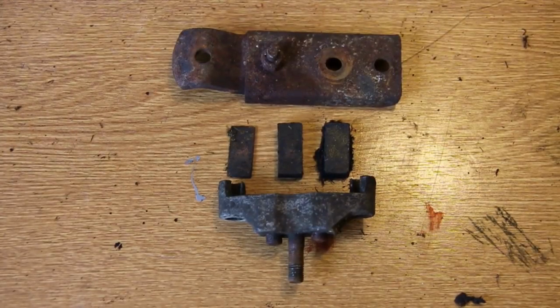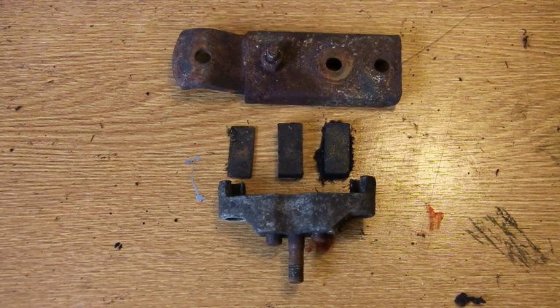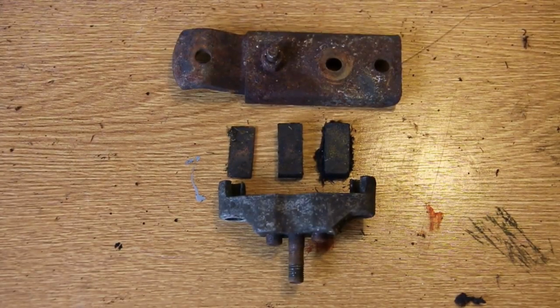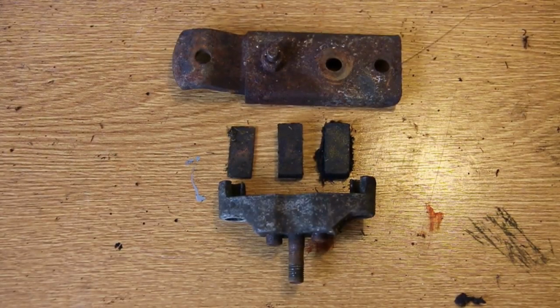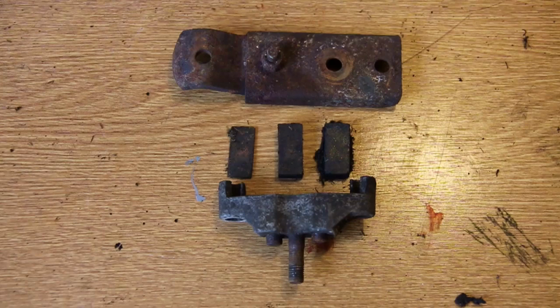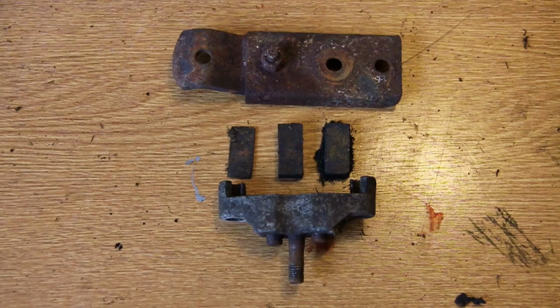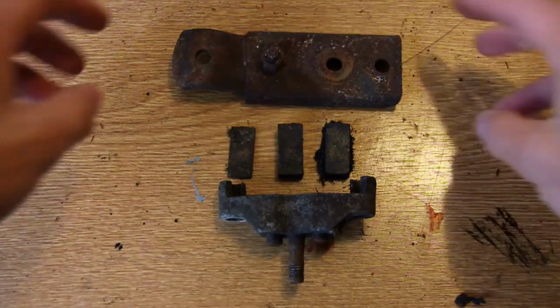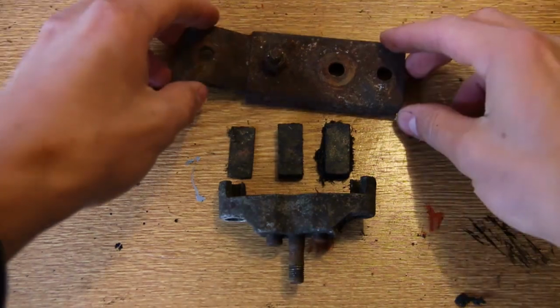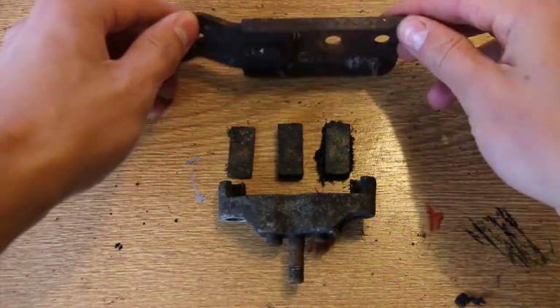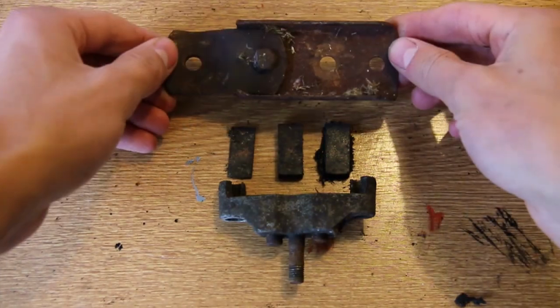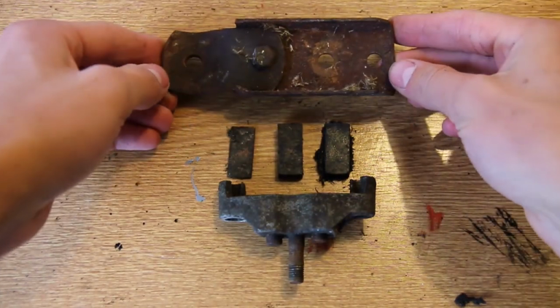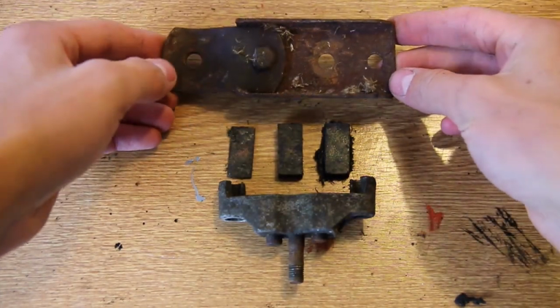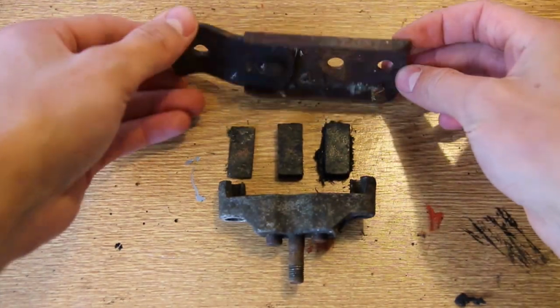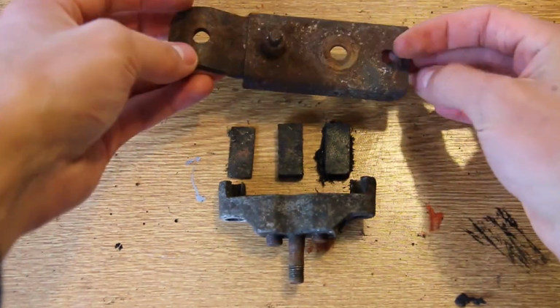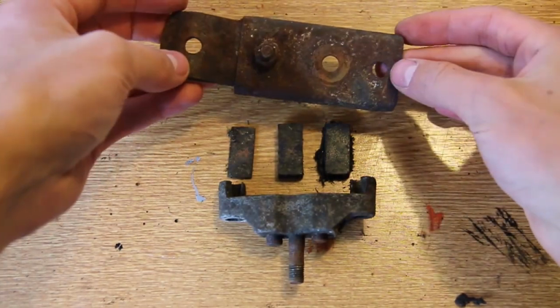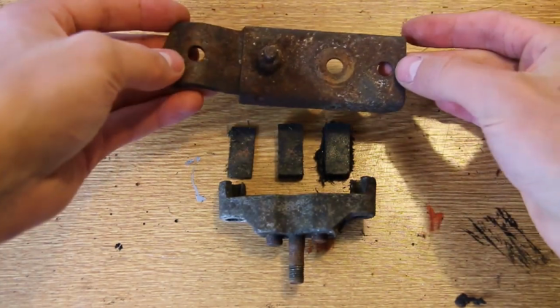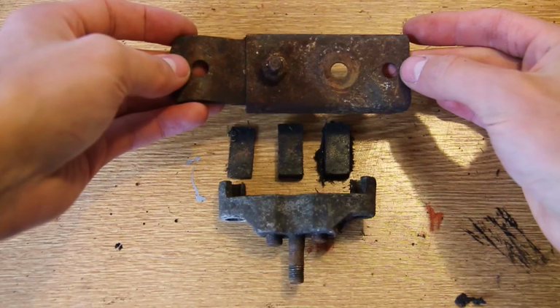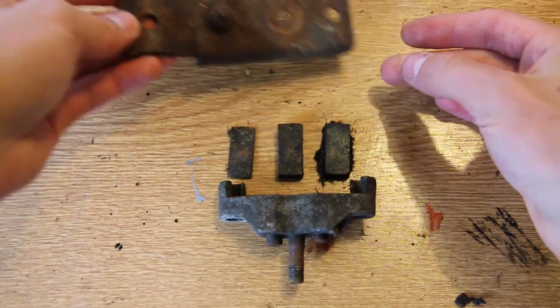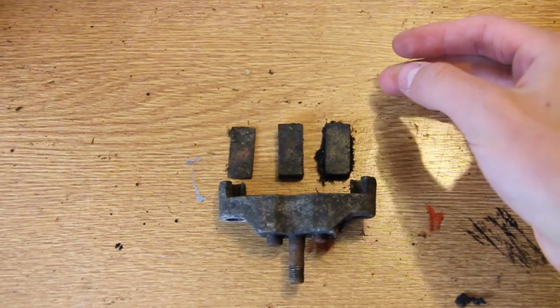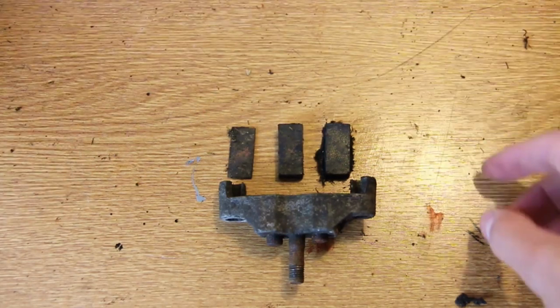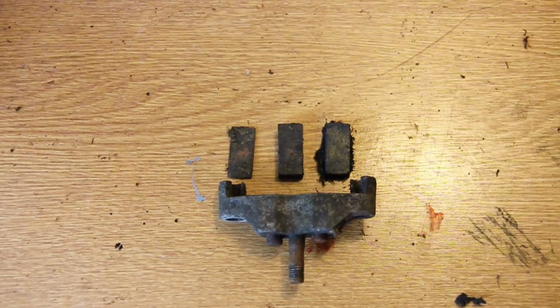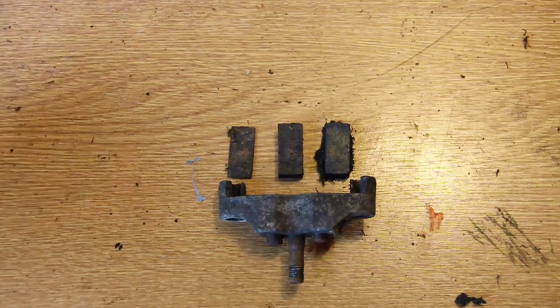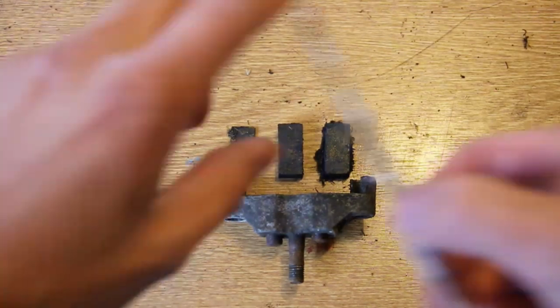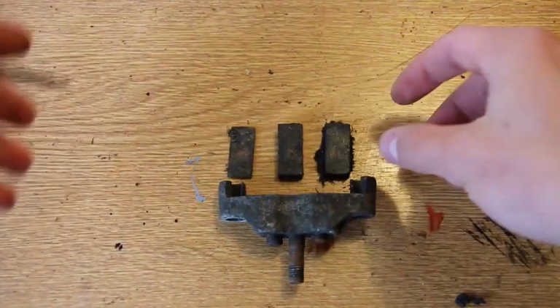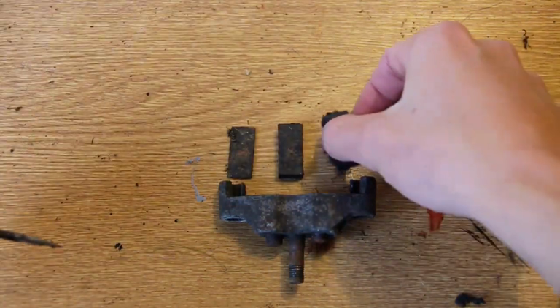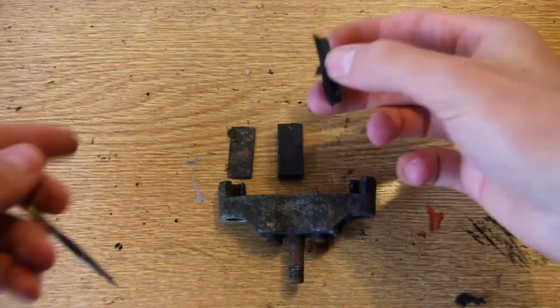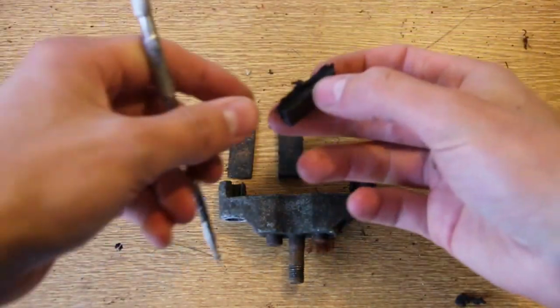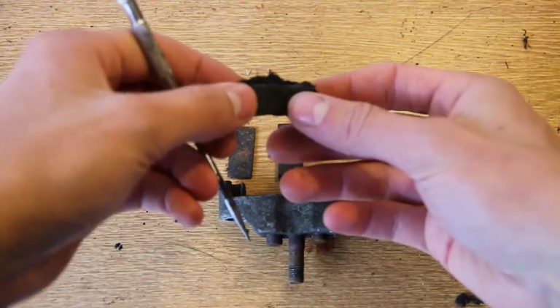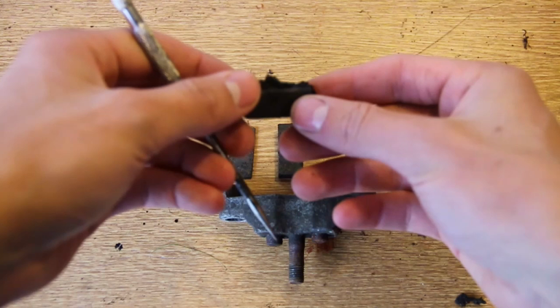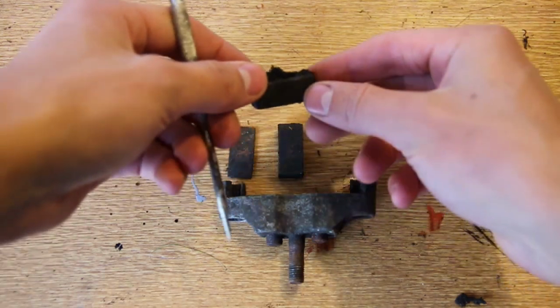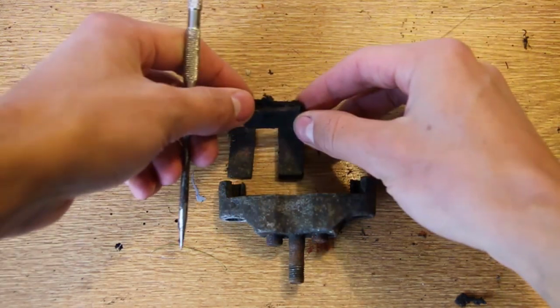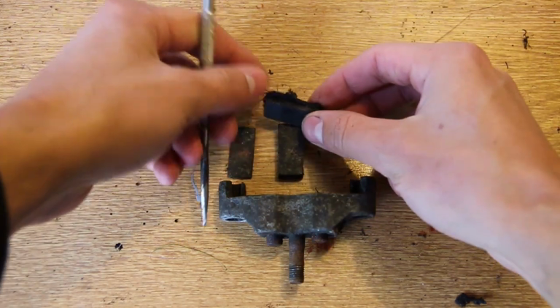You can now see the brake assembly — we've disassembled it all. We've got the brake pads, we've got the lever, and we've got the main caliper with the two studs in. One of the studs is actually stuck due to rust from not being used over a long period of time.